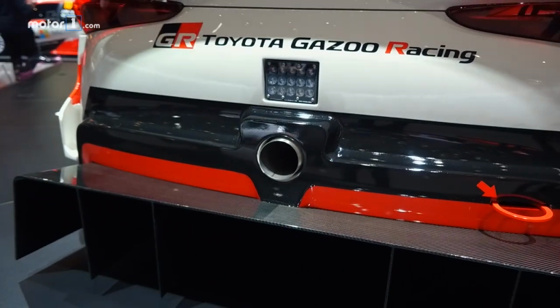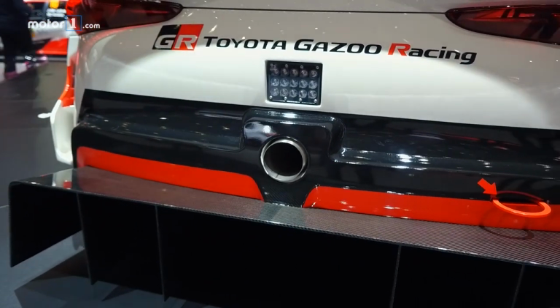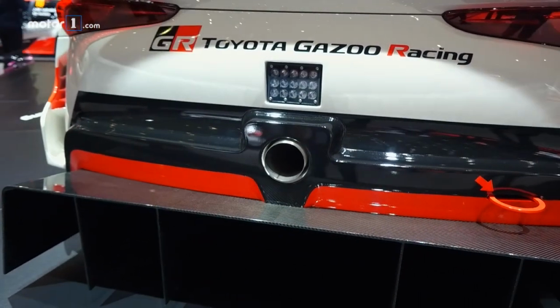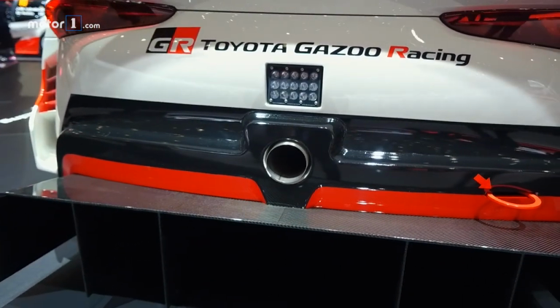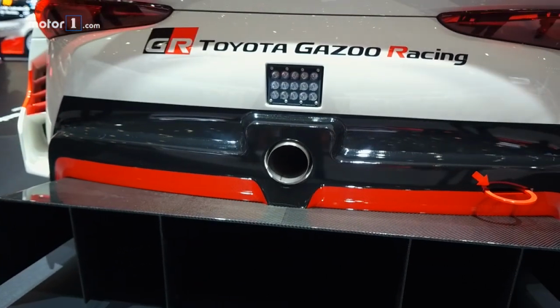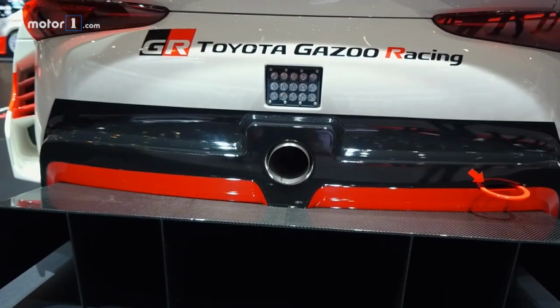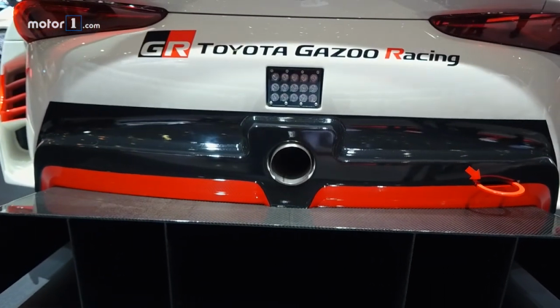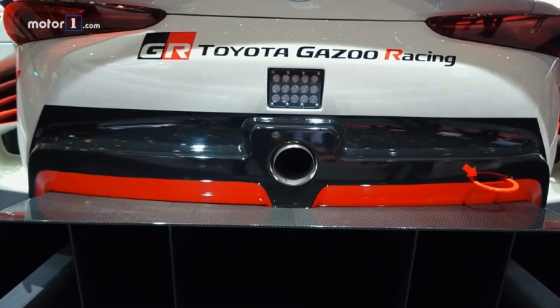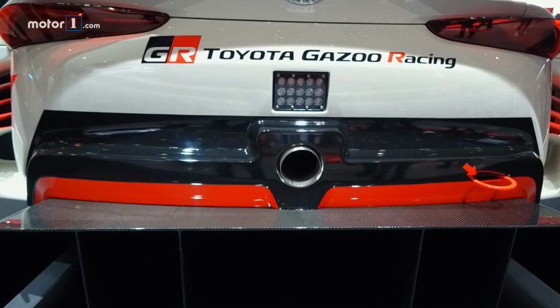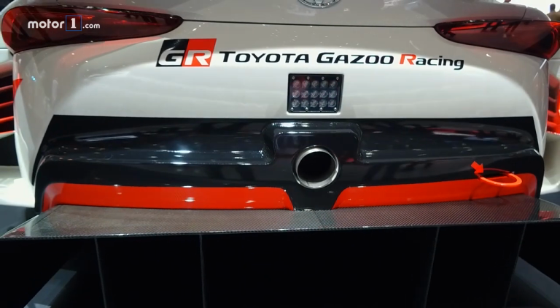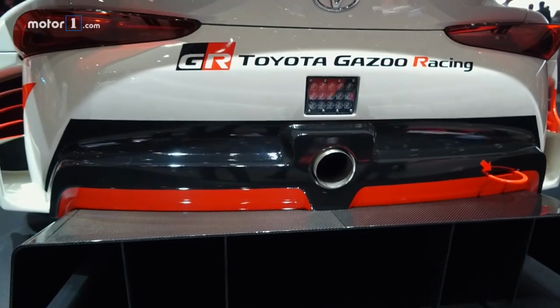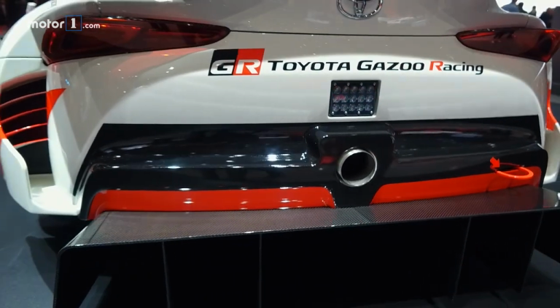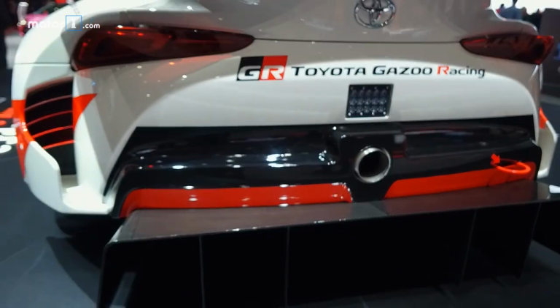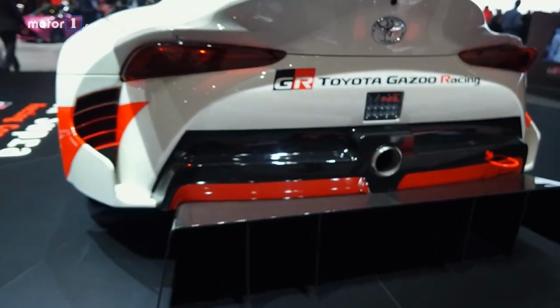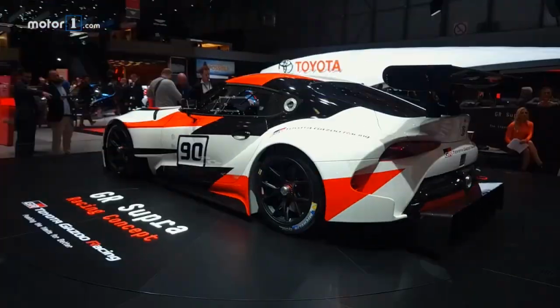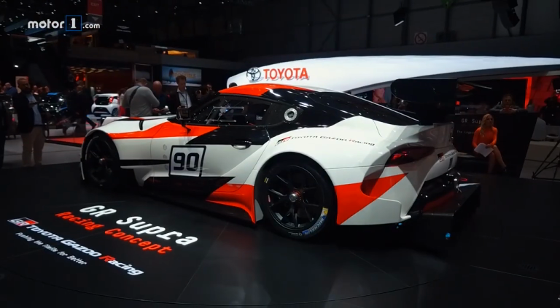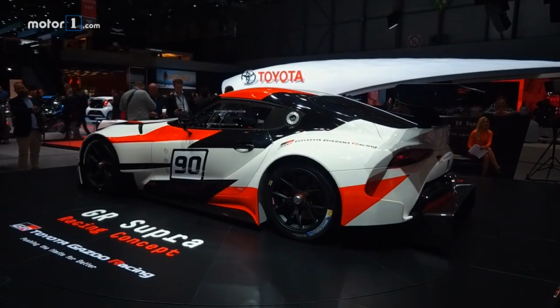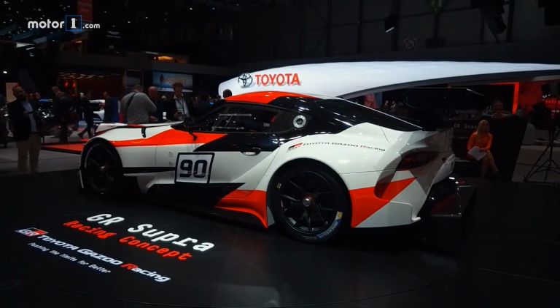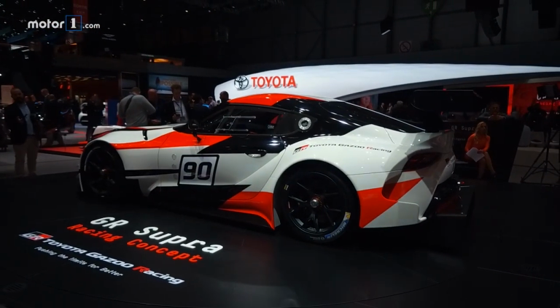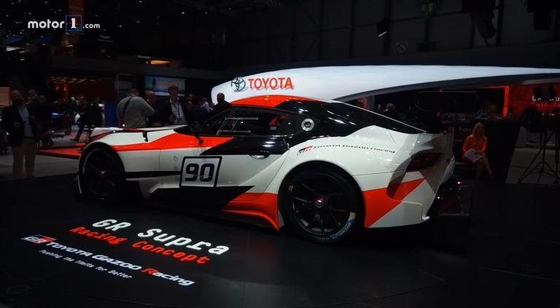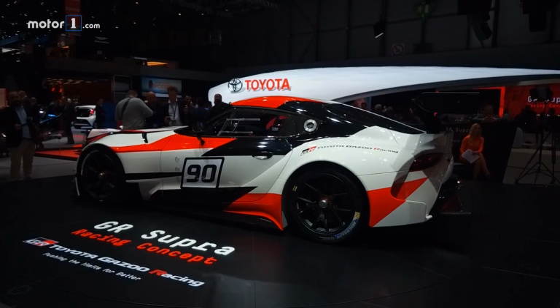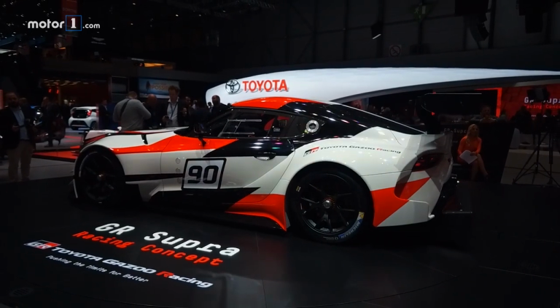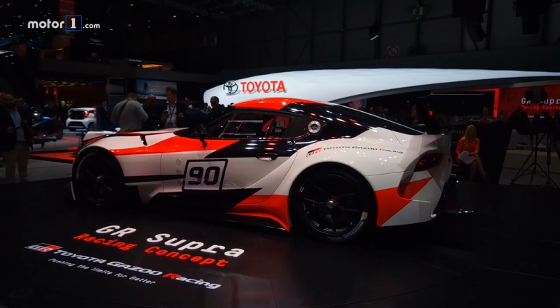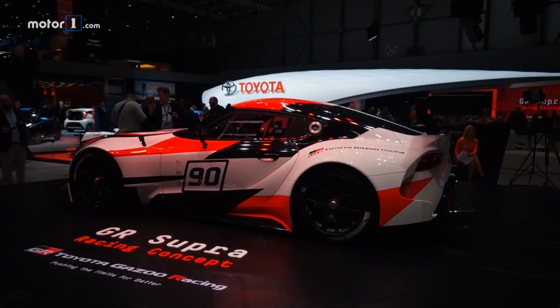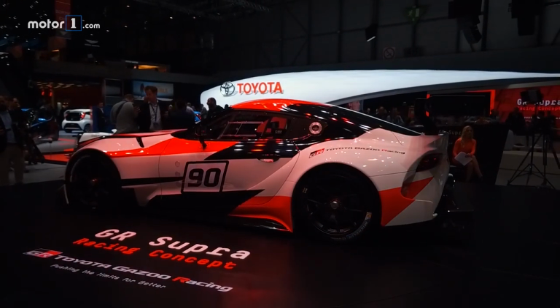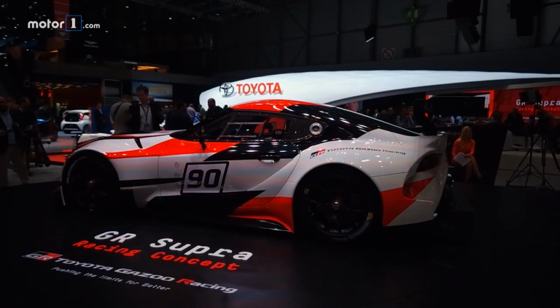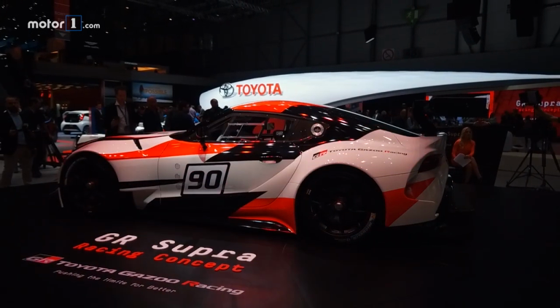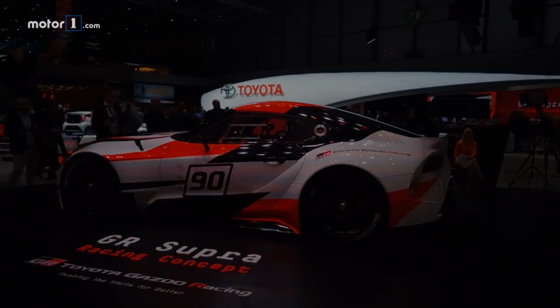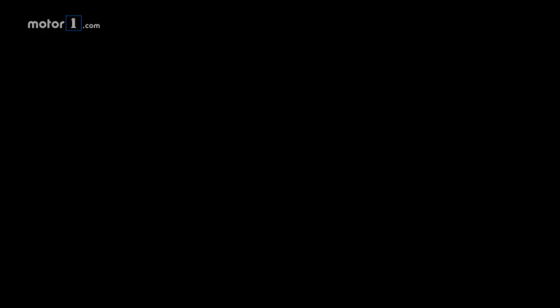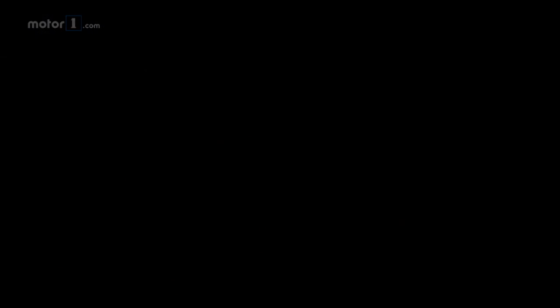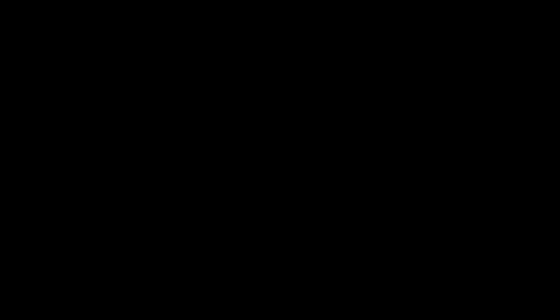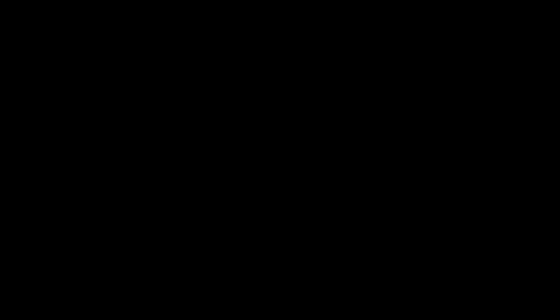We're still looking forward to seeing the production-ready Toyota Supra road car, but we'll at least be able to get a little taste of the concept soon. It'll be offered as a playable download in the Gran Turismo video game. You can see more photos of the Toyota Supra concept at motor1.com.